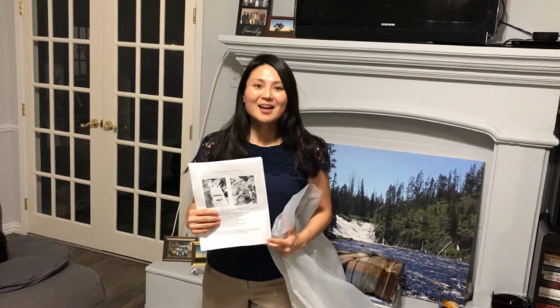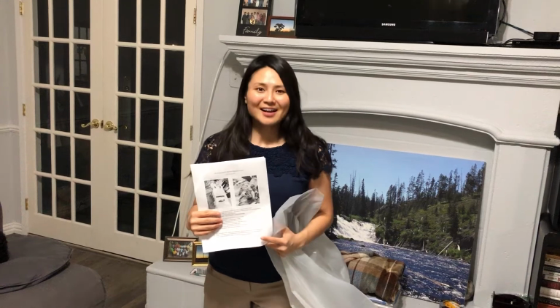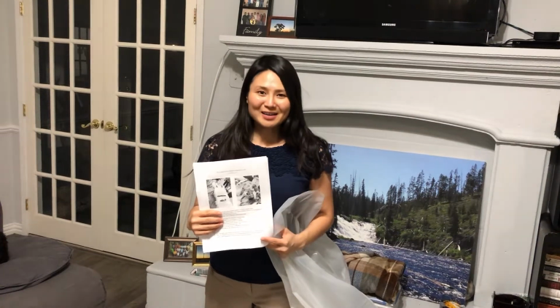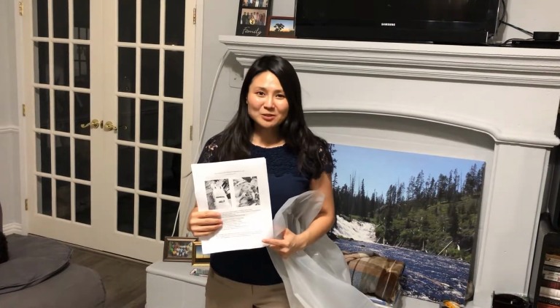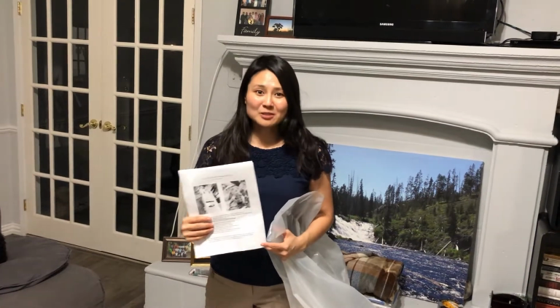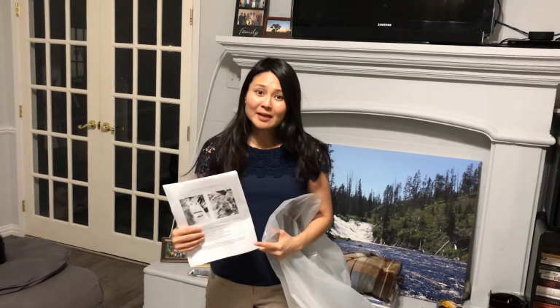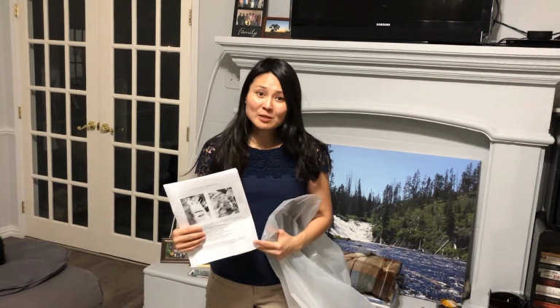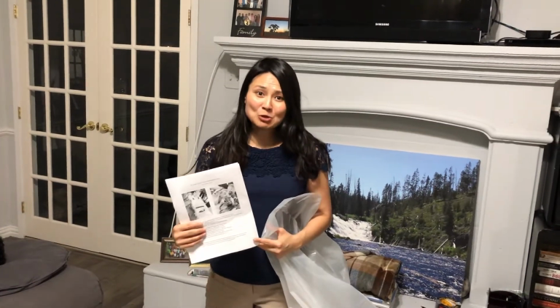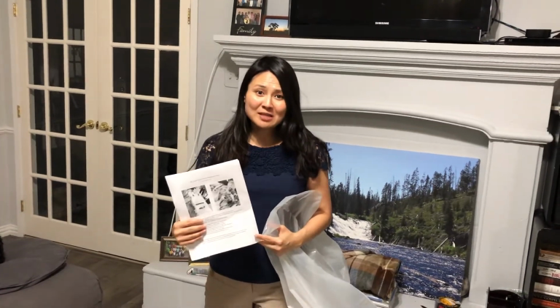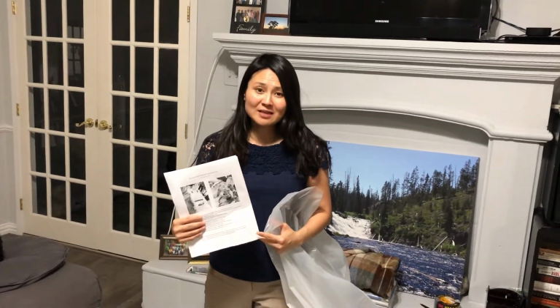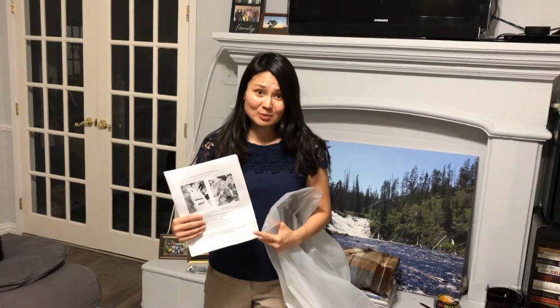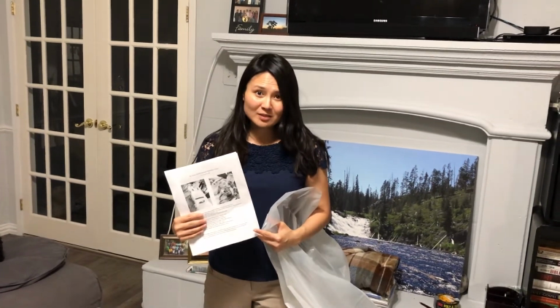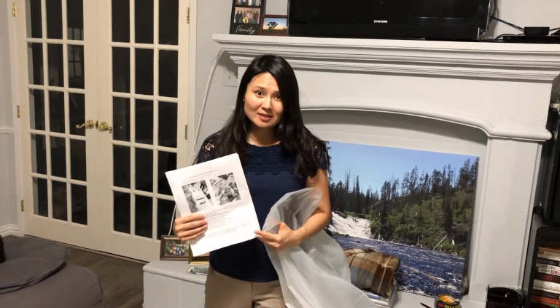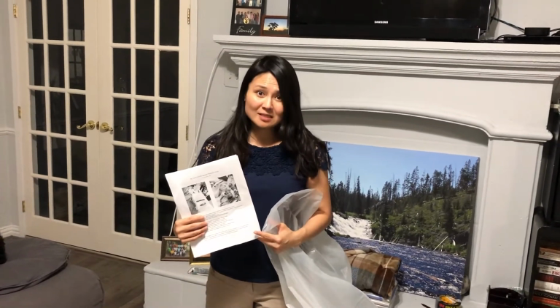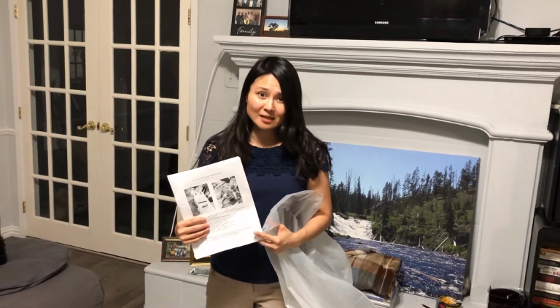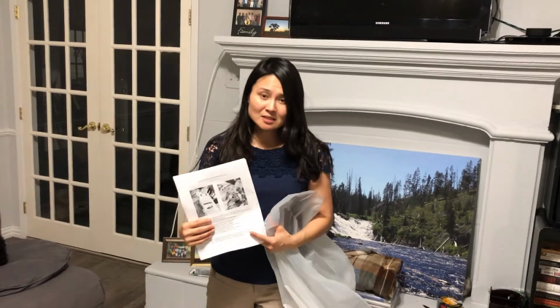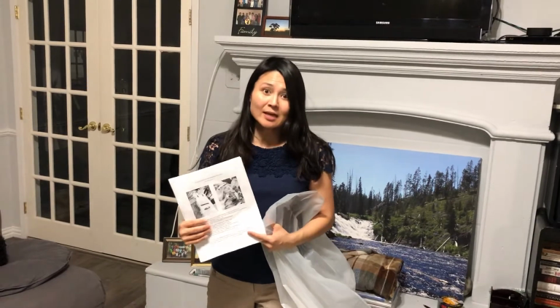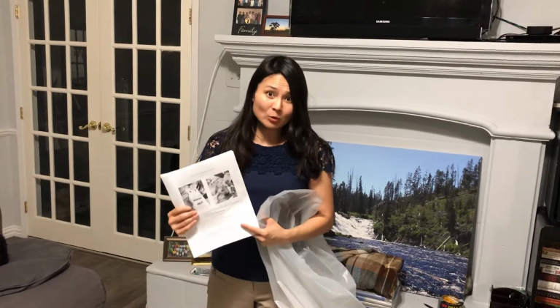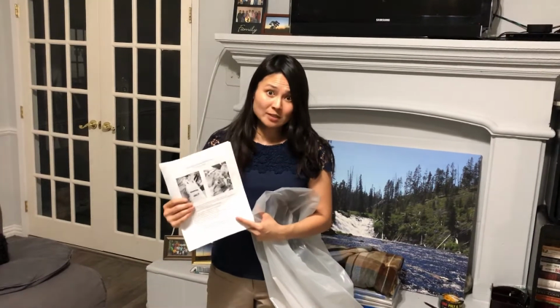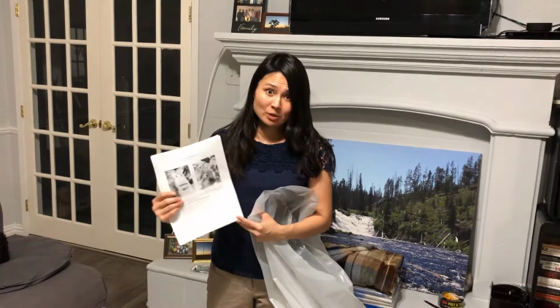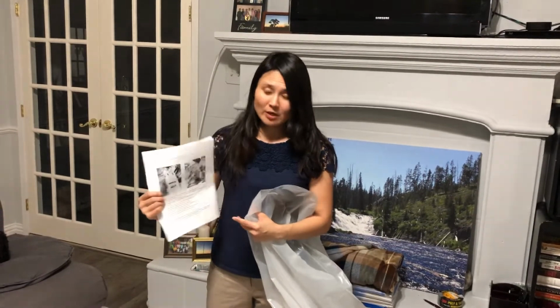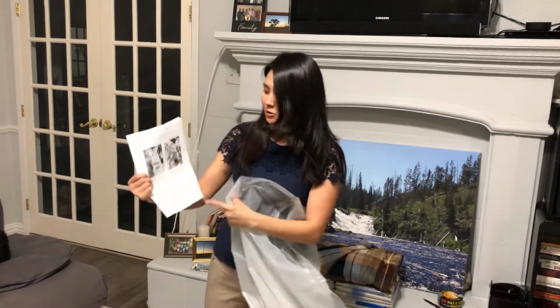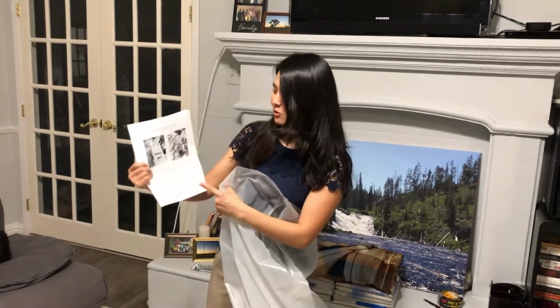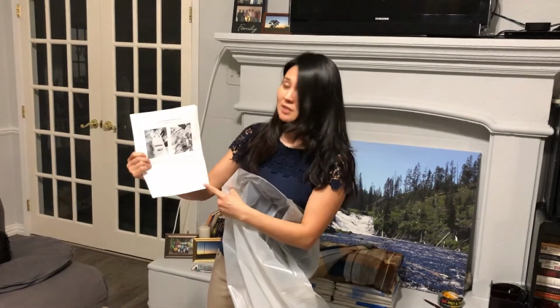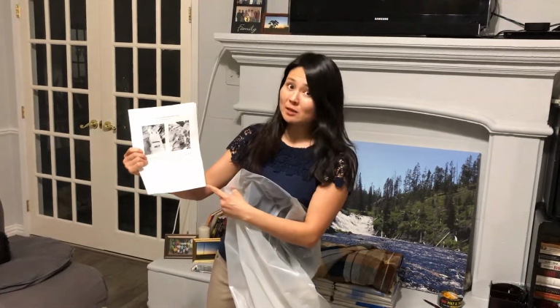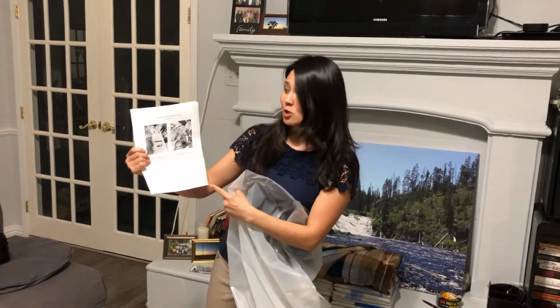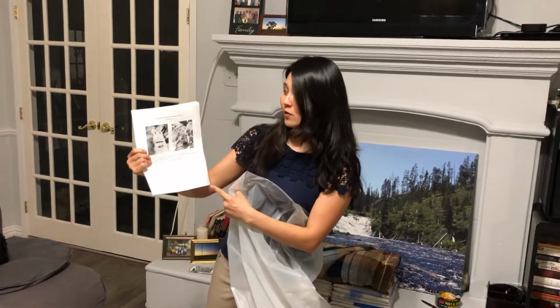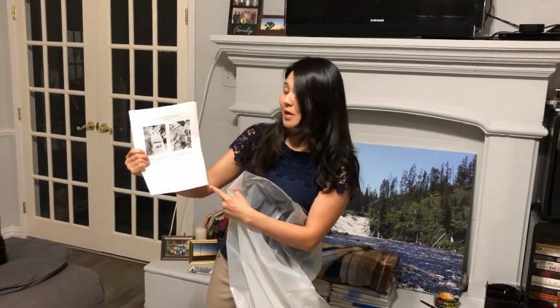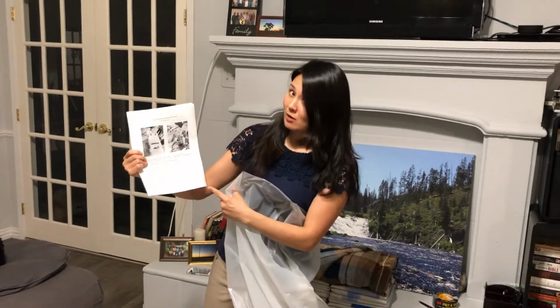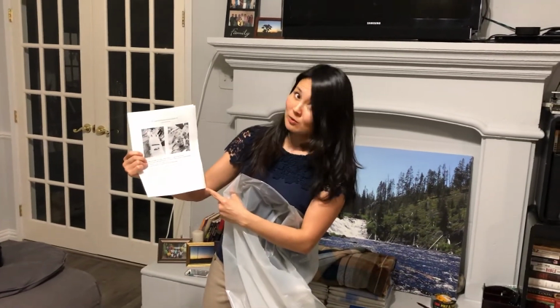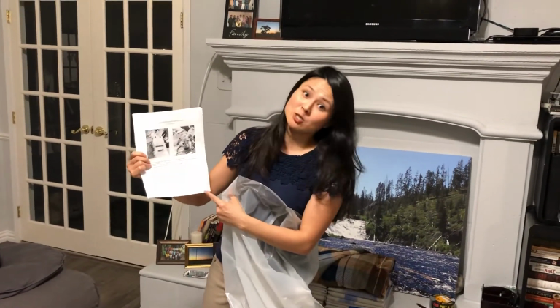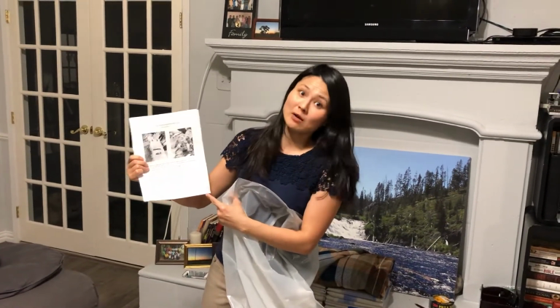Hi, I'm Dr. Crystal Lang. I'm an internal medicine hospitalist in Dallas, Texas, and I'm going to demonstrate how to use the St. Louis COVID aerosol reduction cover.